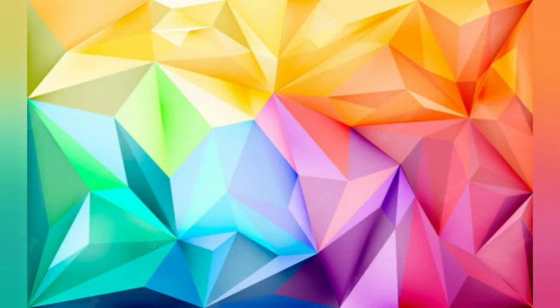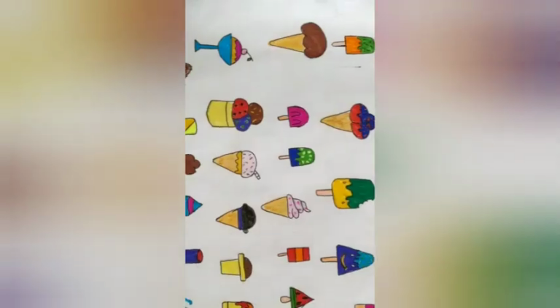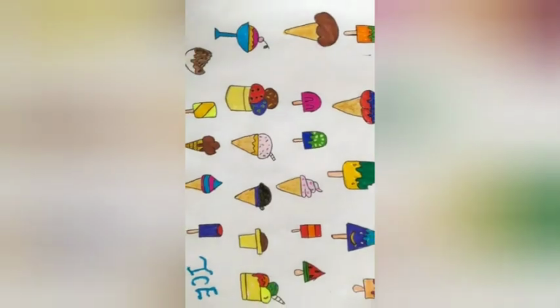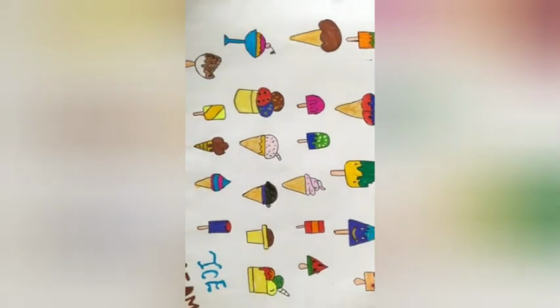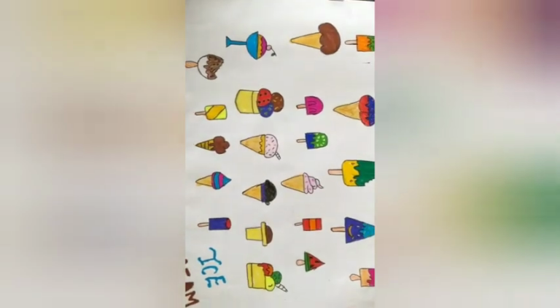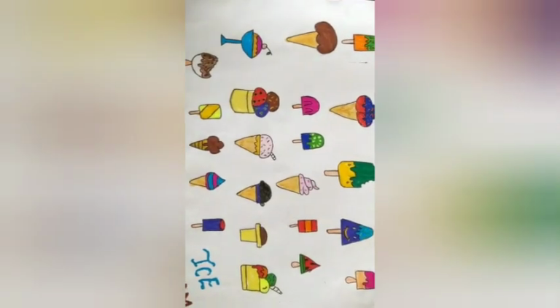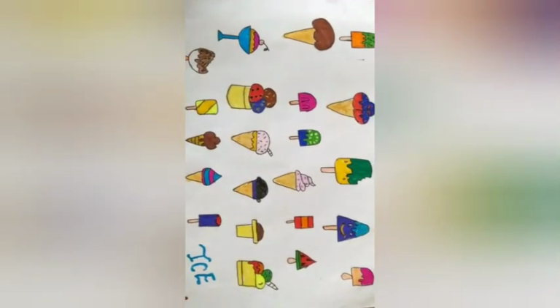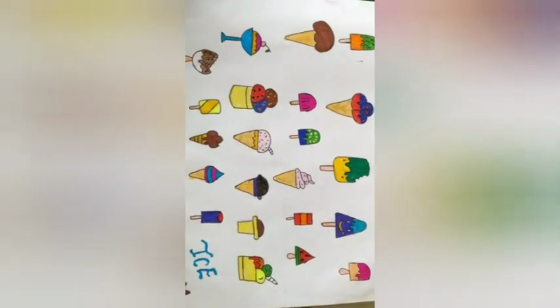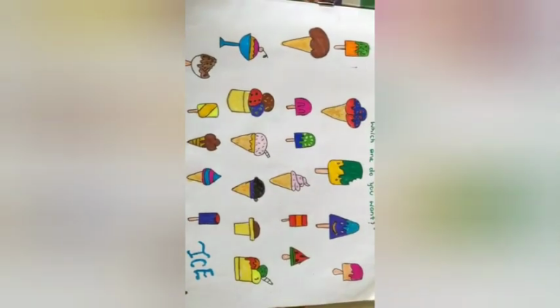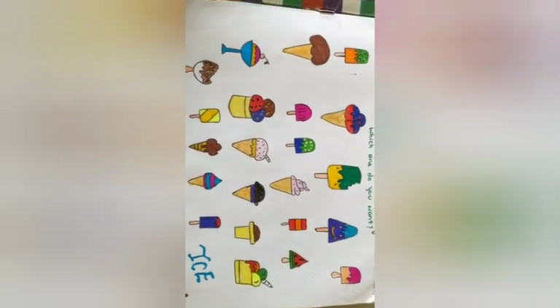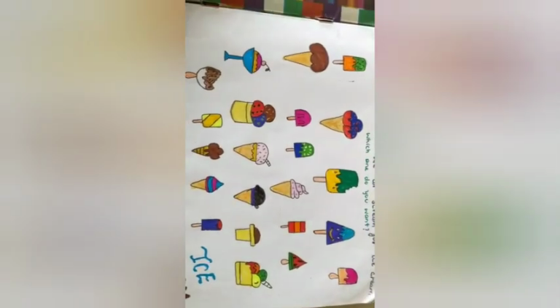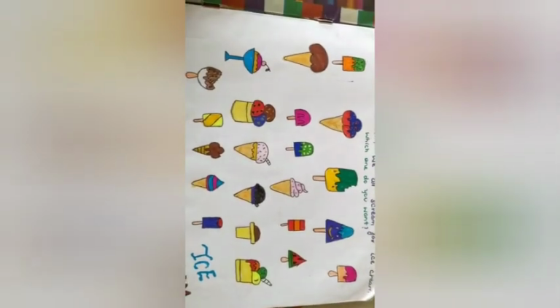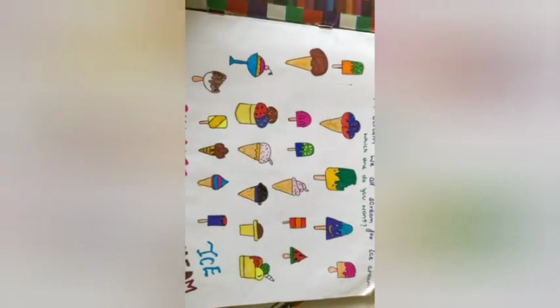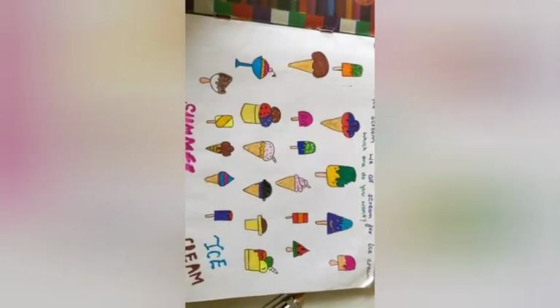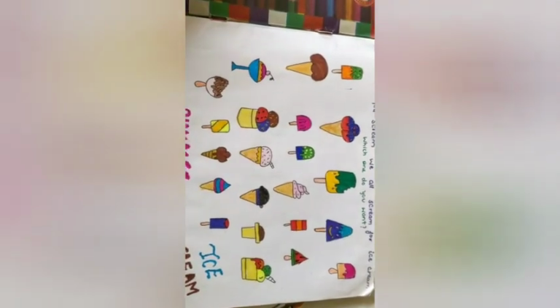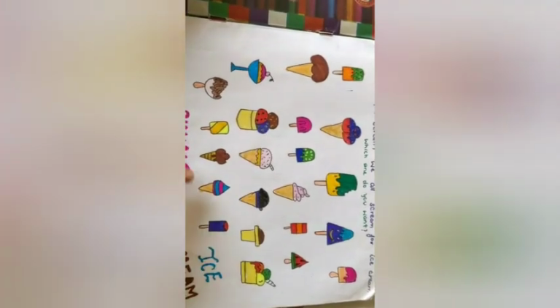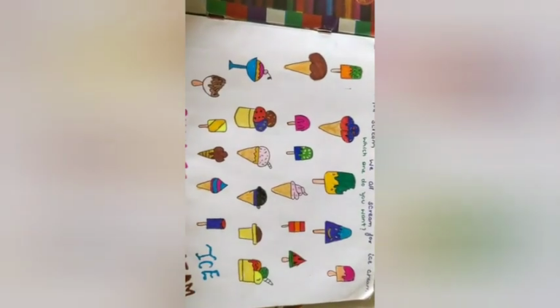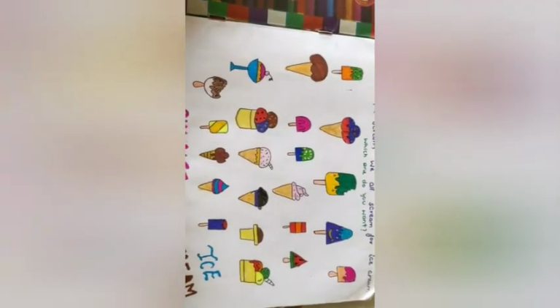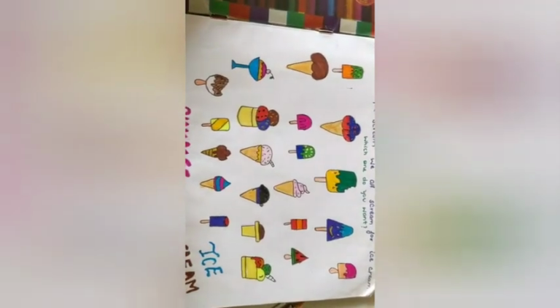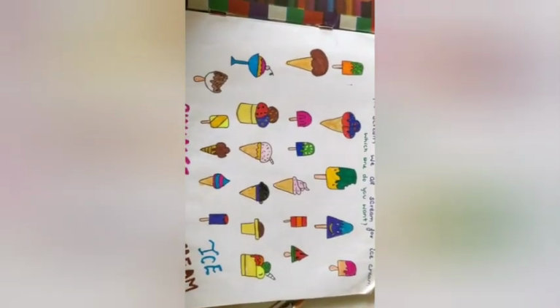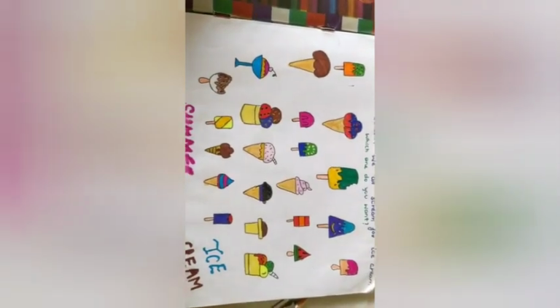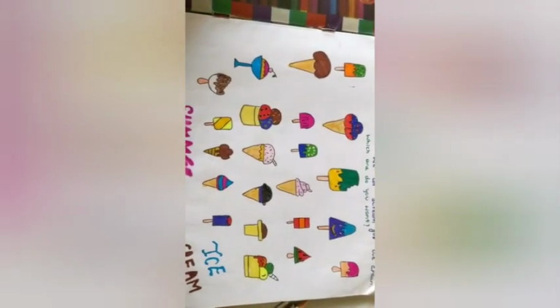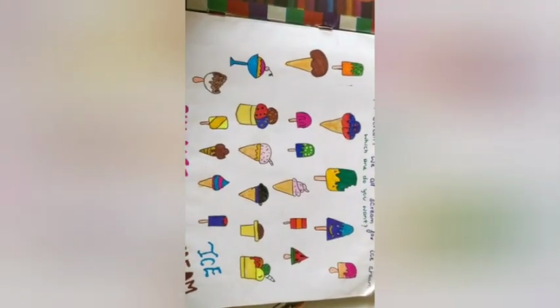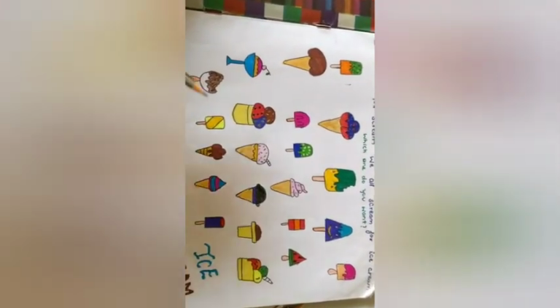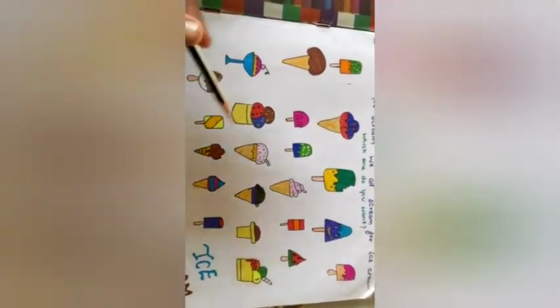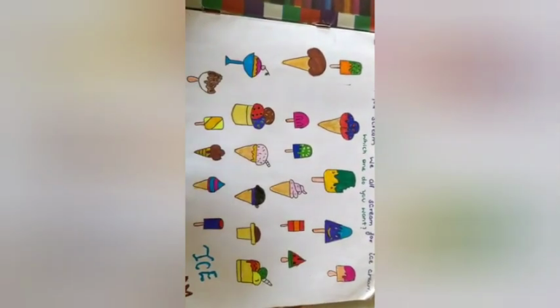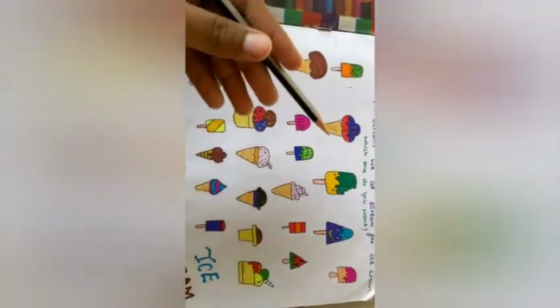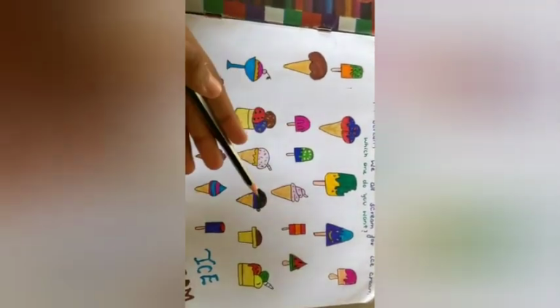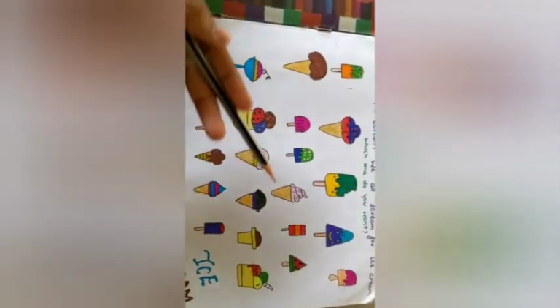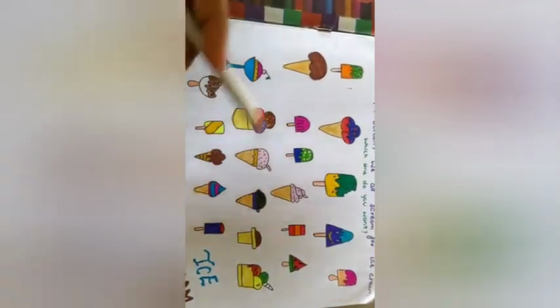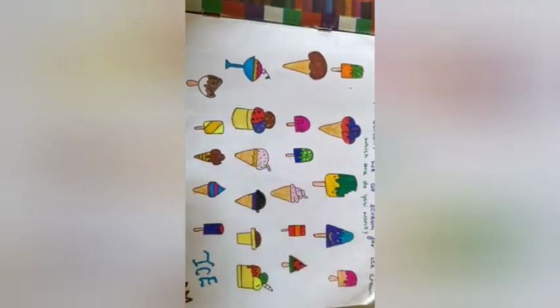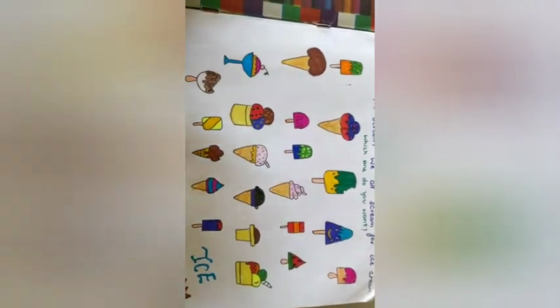Hey guys and welcome back to my channel! This is my doodle book tour. Here's a concept of ice creams — these are all ice creams. Which one do you like? Please comment down below.